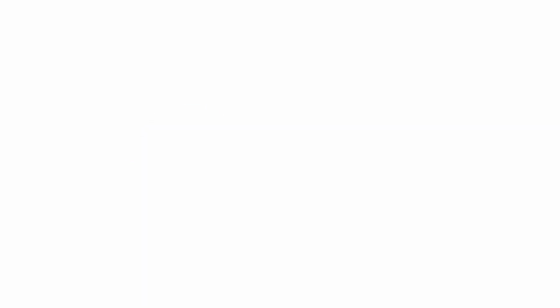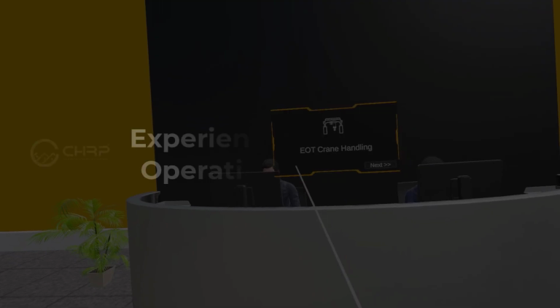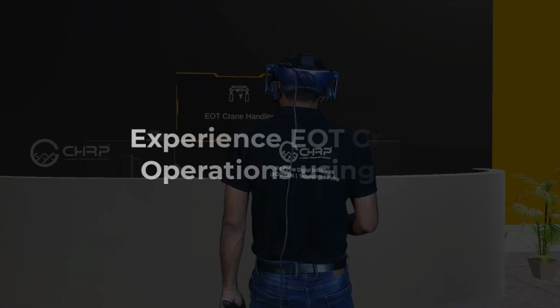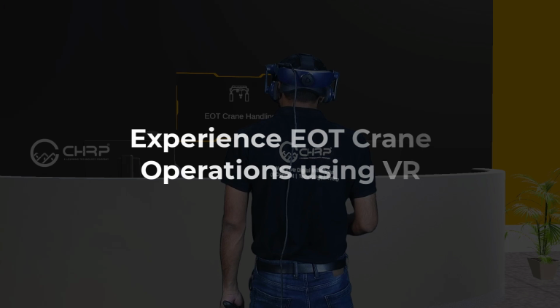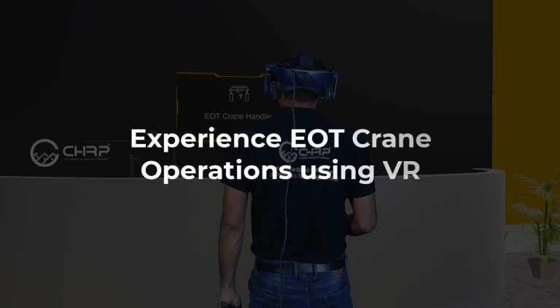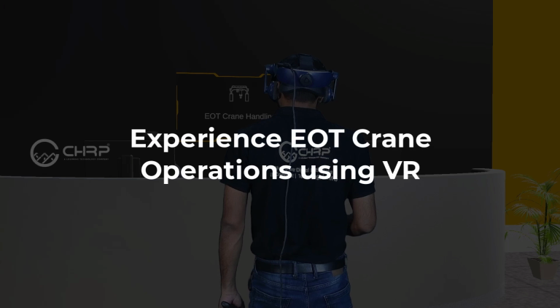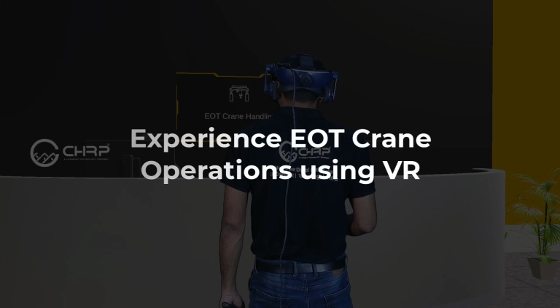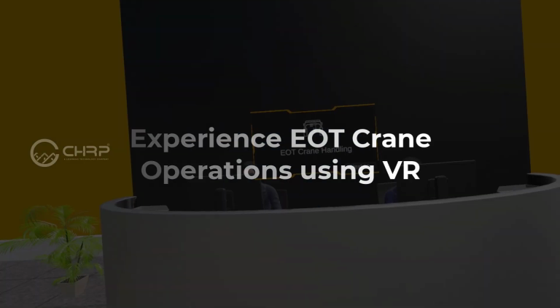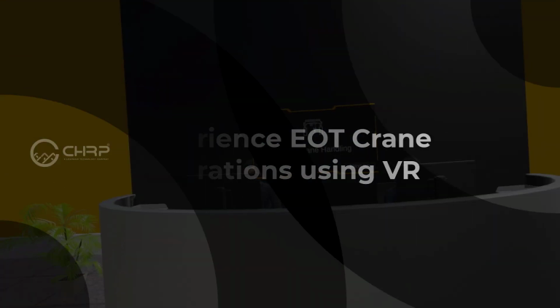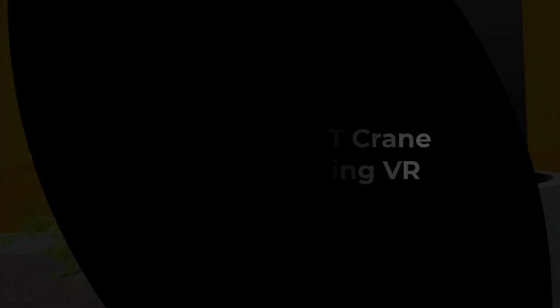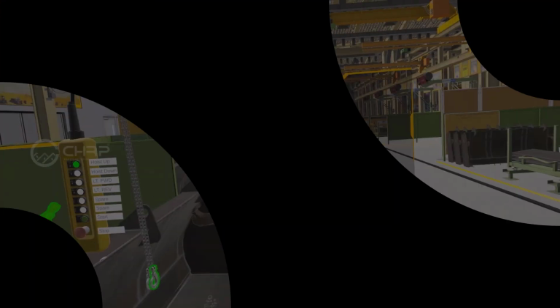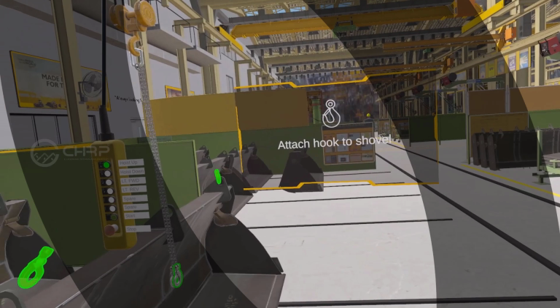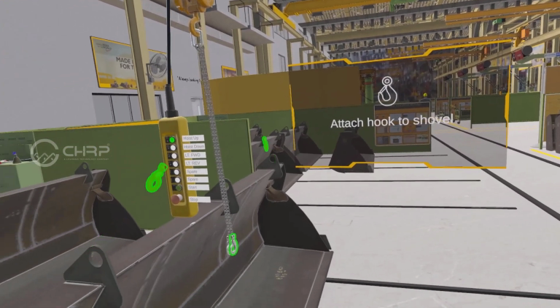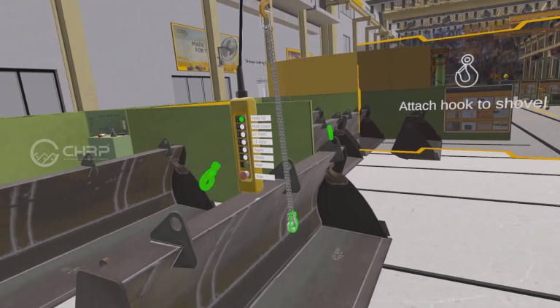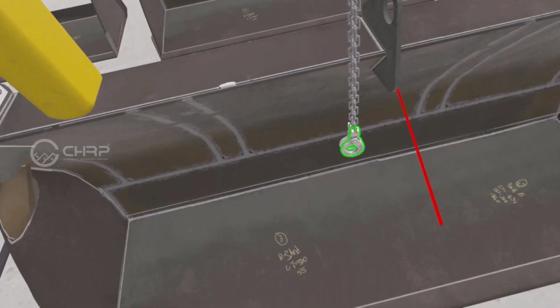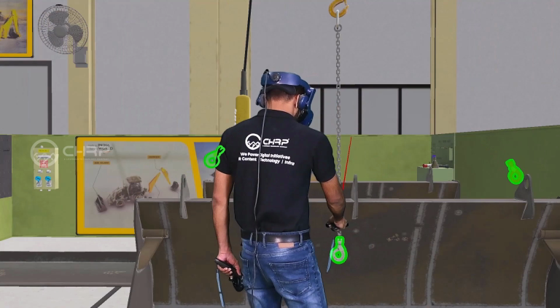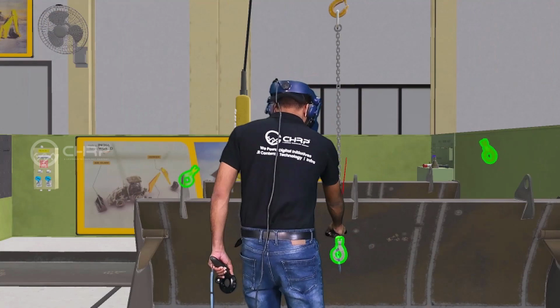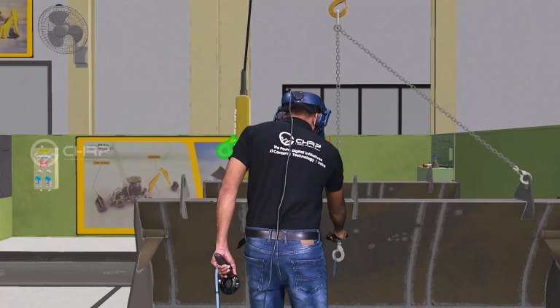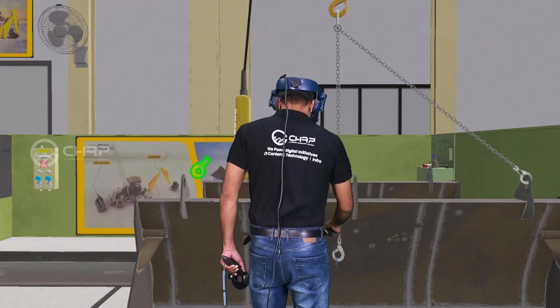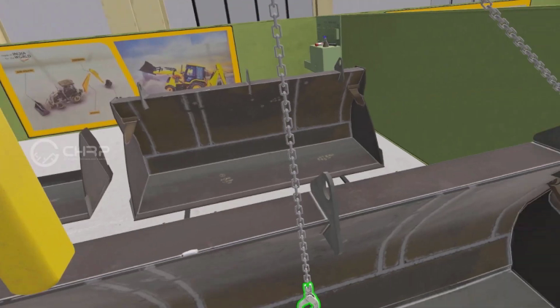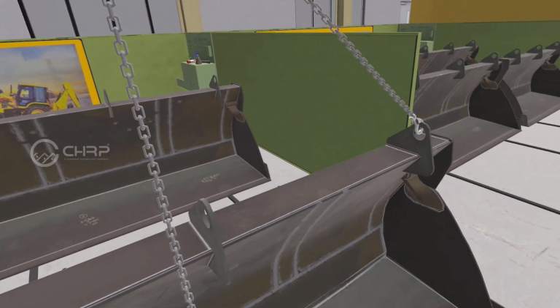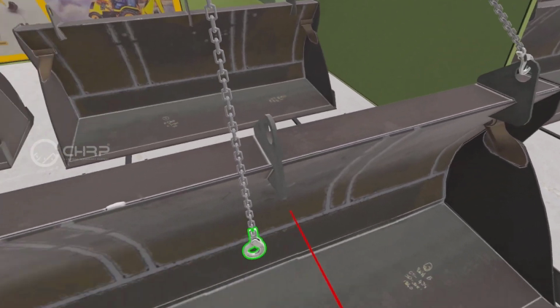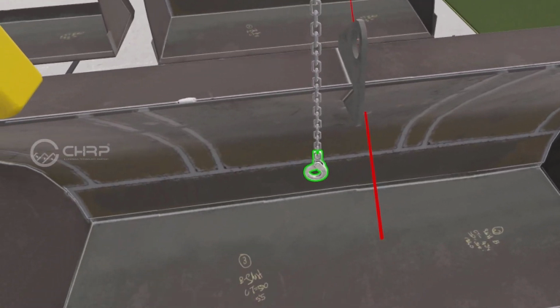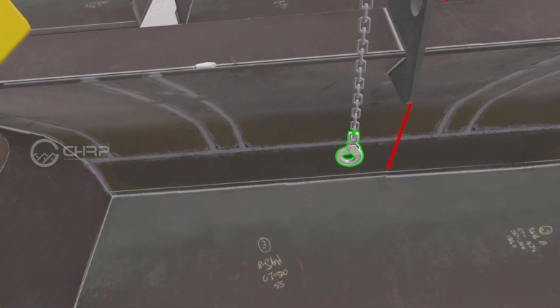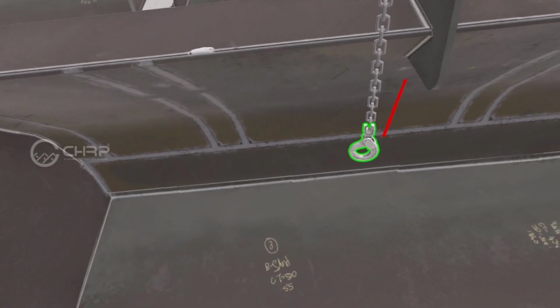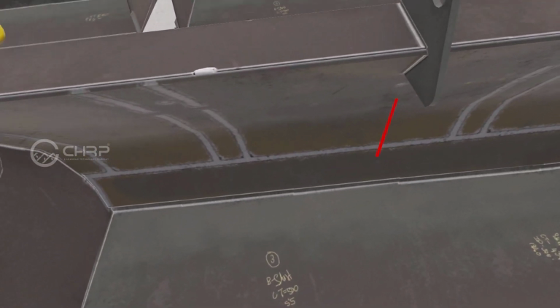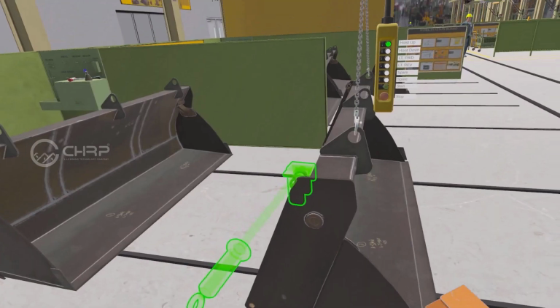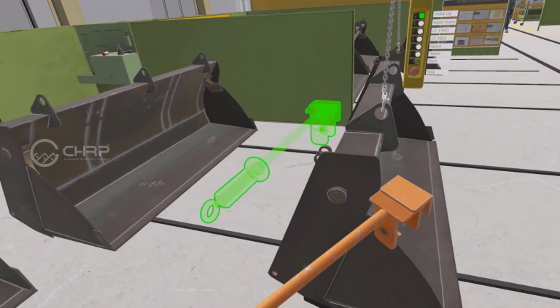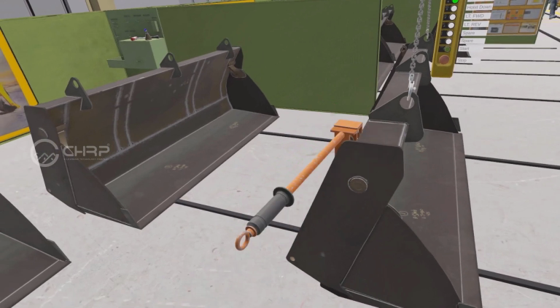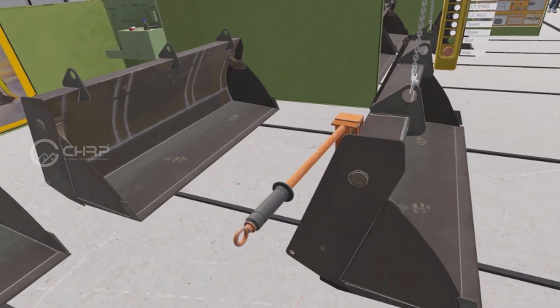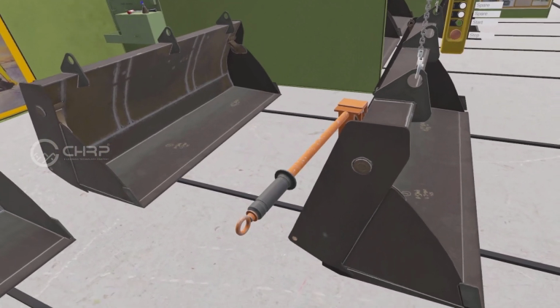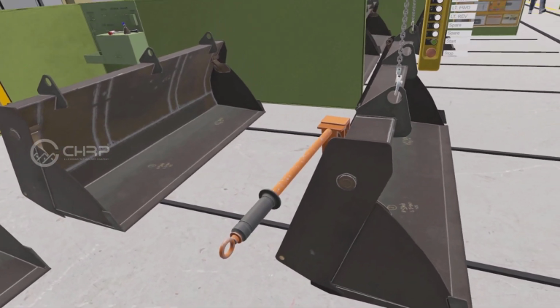Welcome to EOT crane handling VR simulation. Attach hook to shovel. Select two-feet tool and attach to shovel.